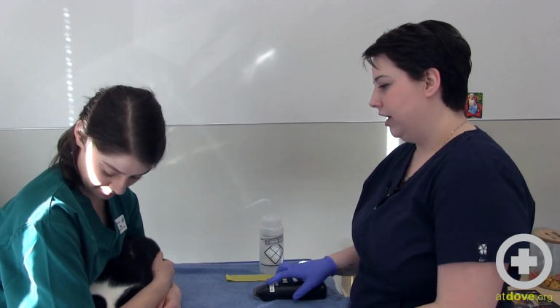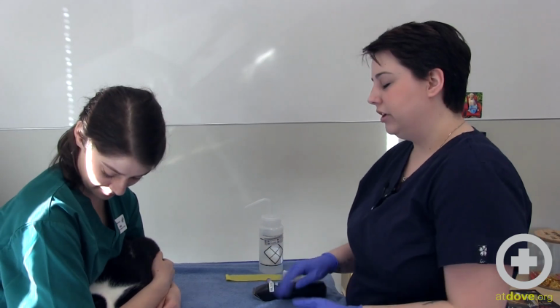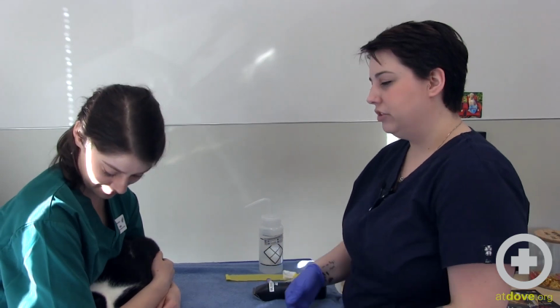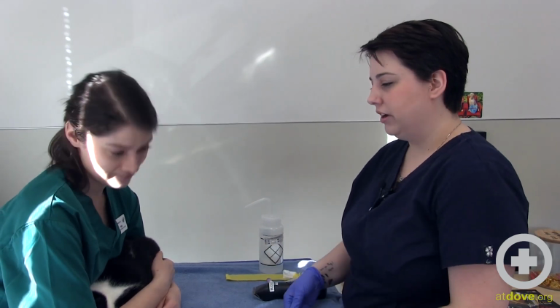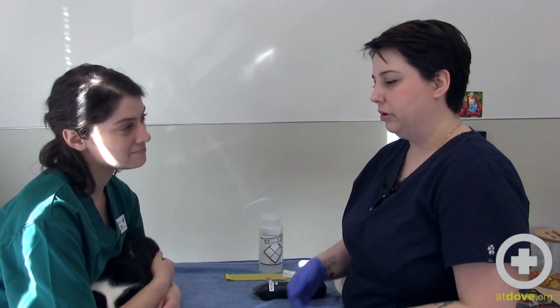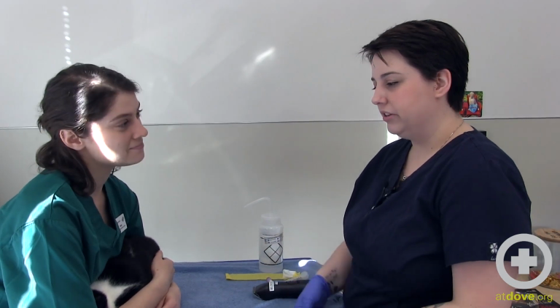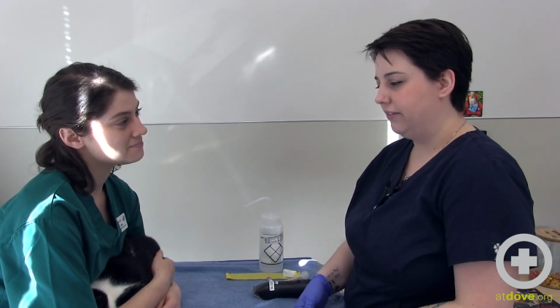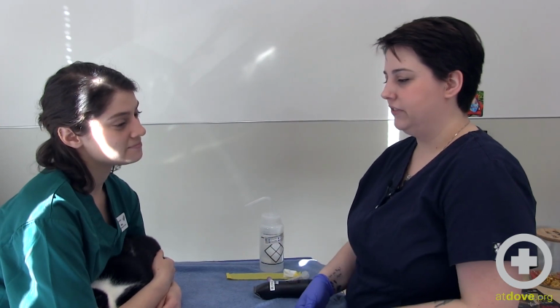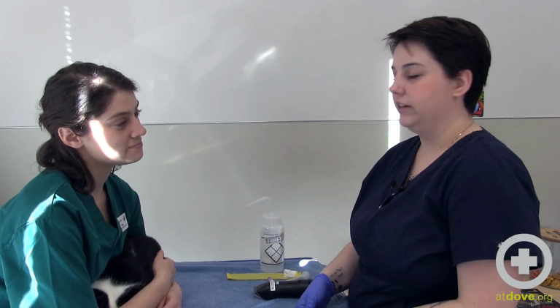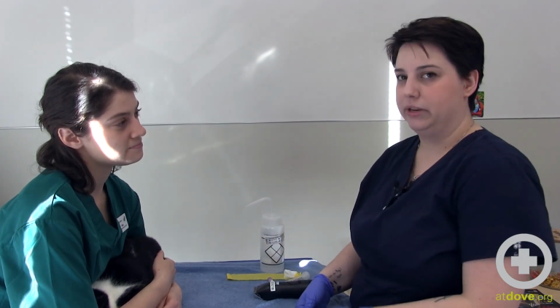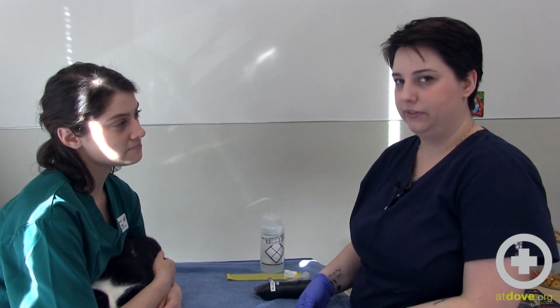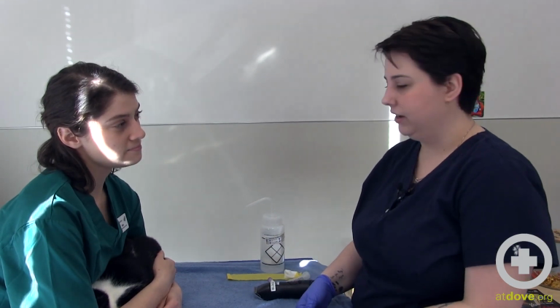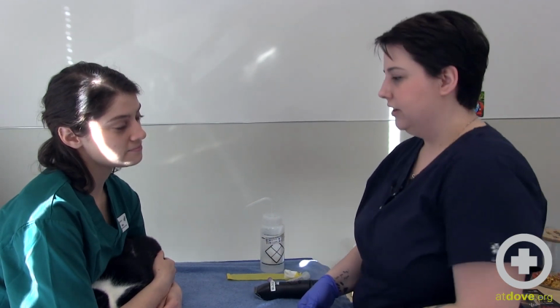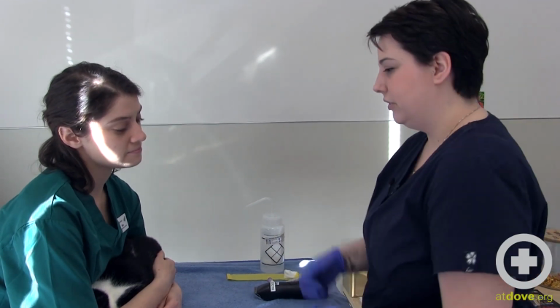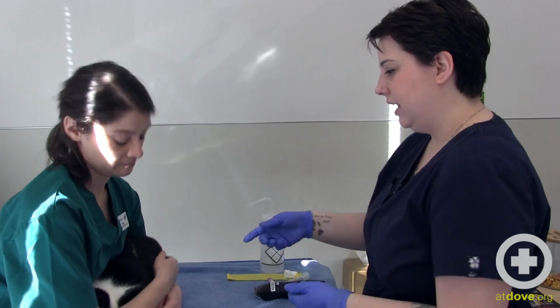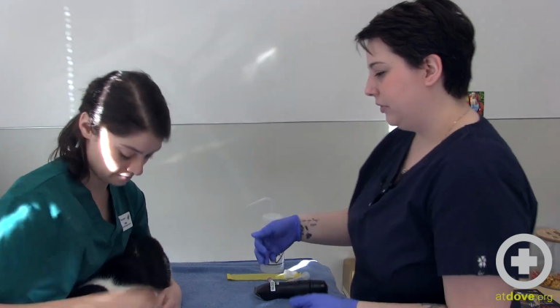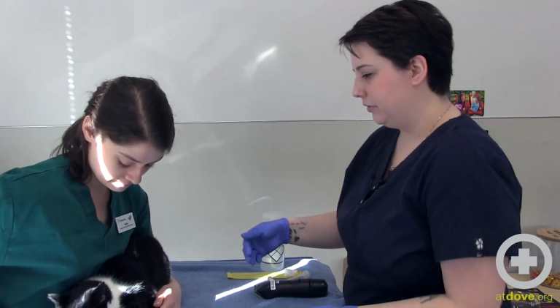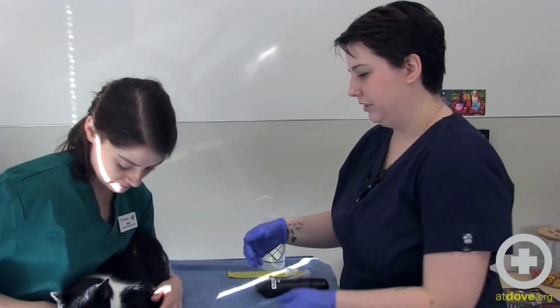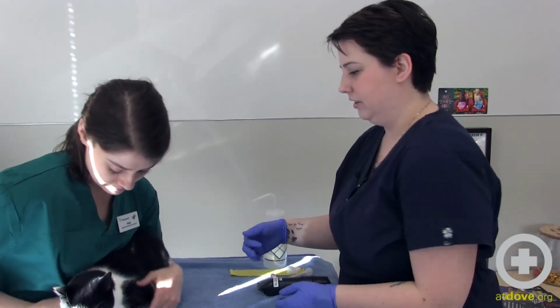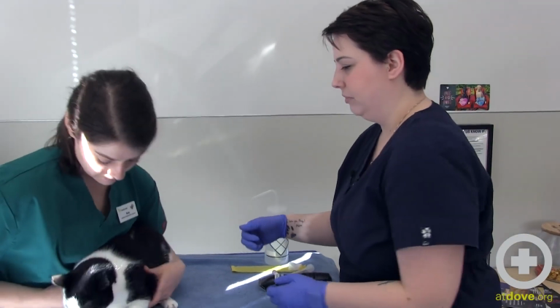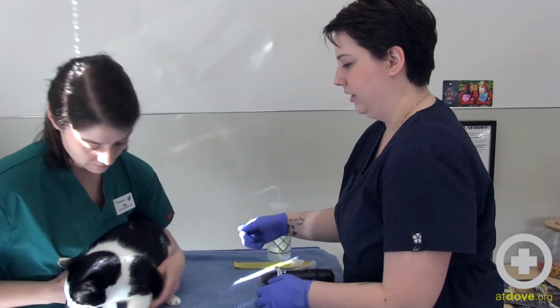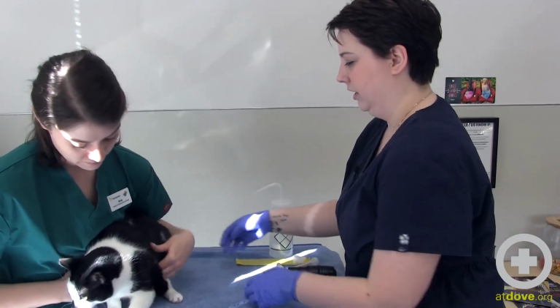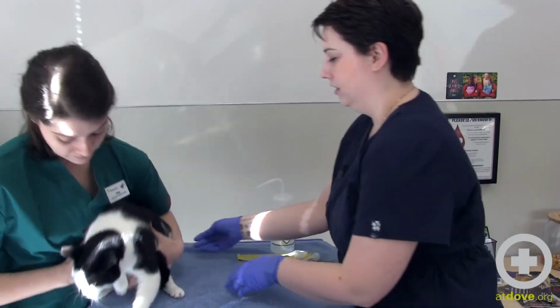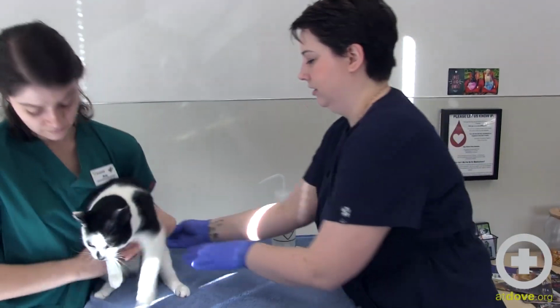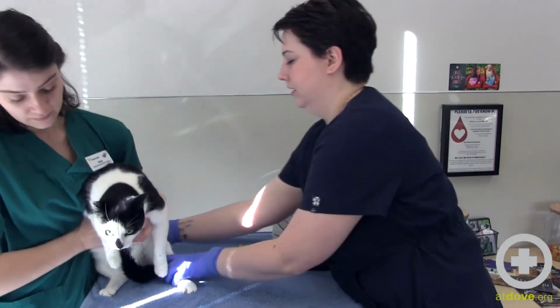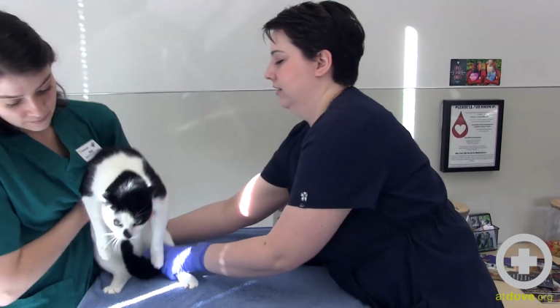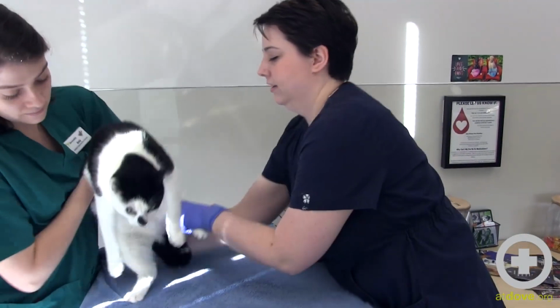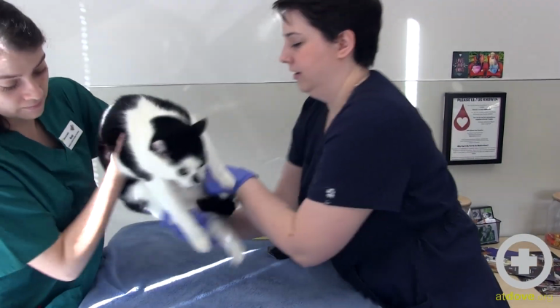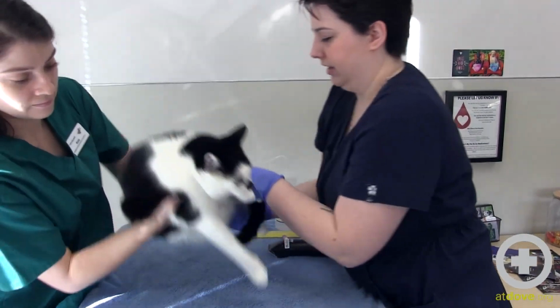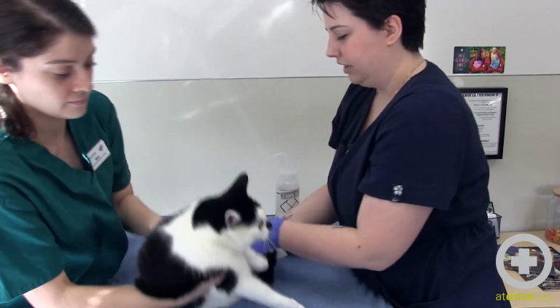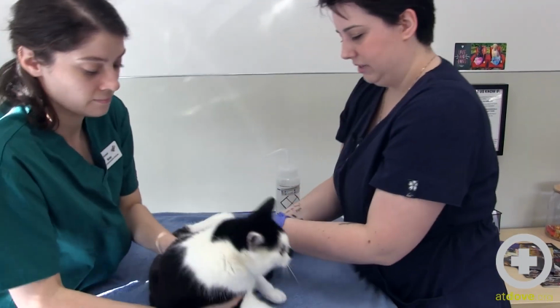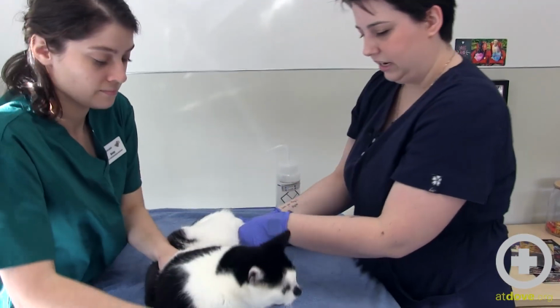We are going to be drawing from her medial saphenous vein to get a PCV. So Katie is going to hold her and put her in lateral recumbency.